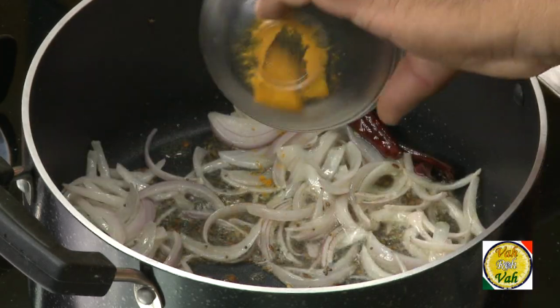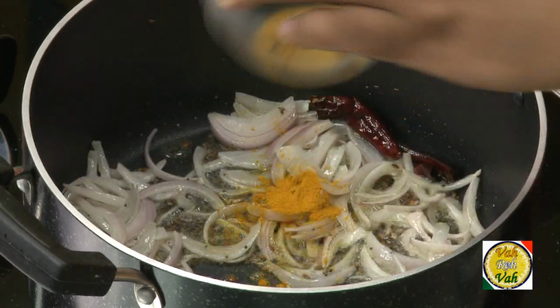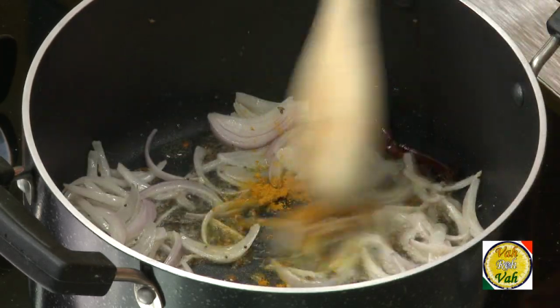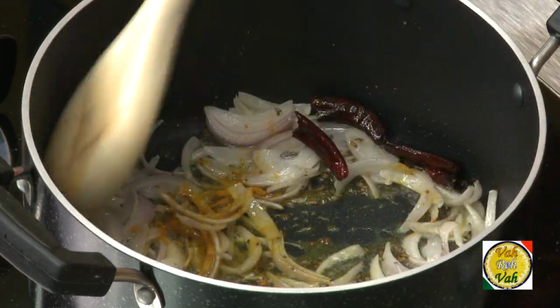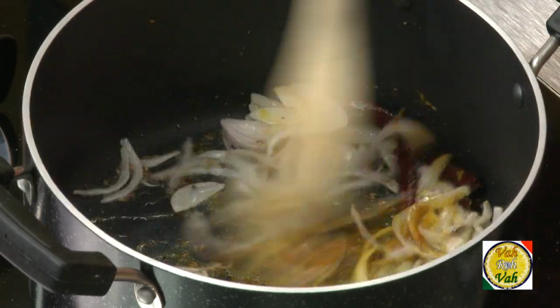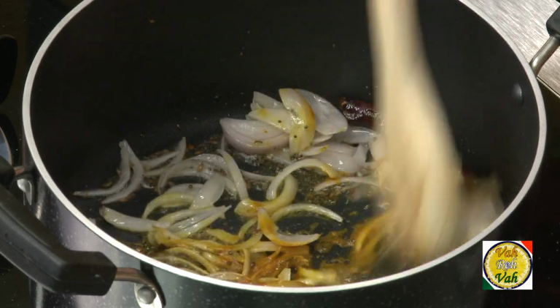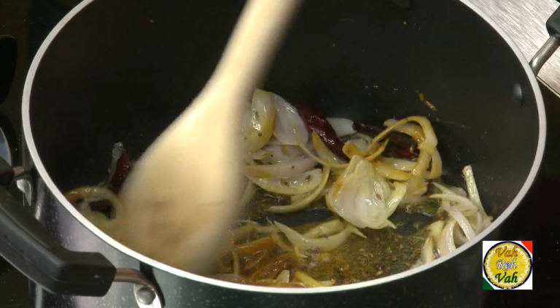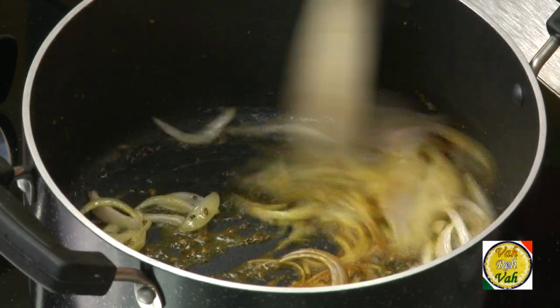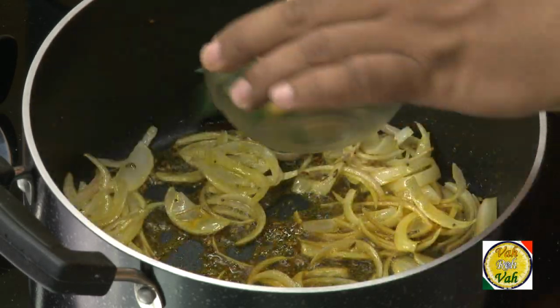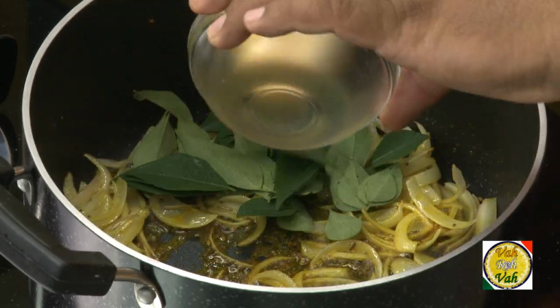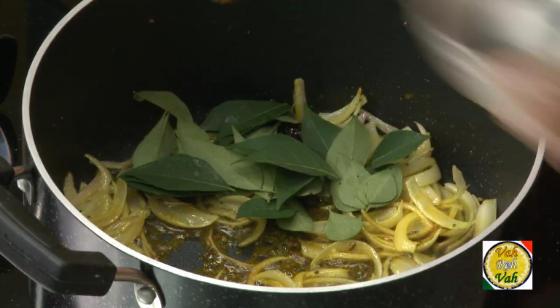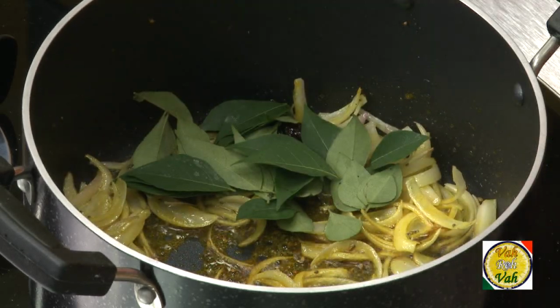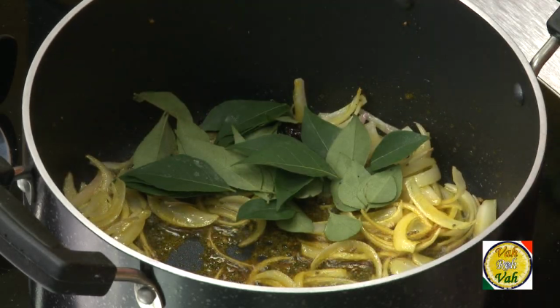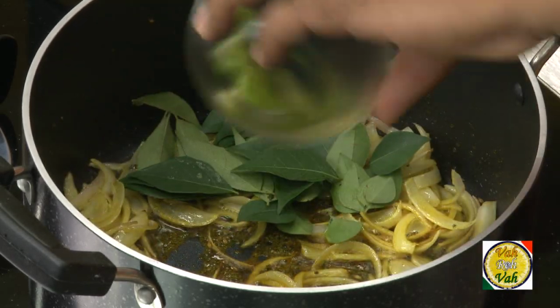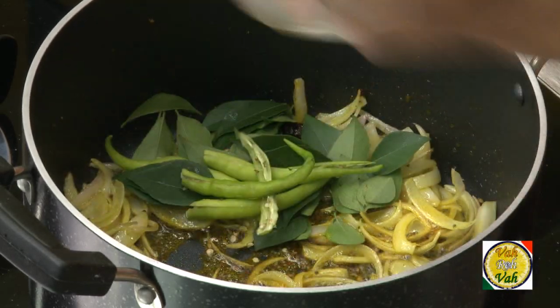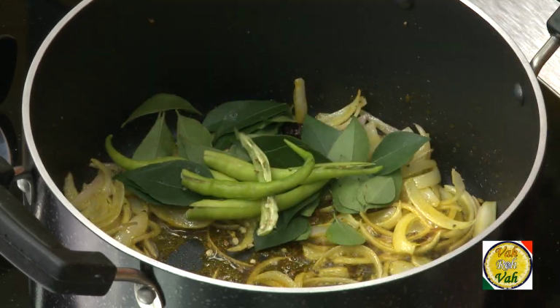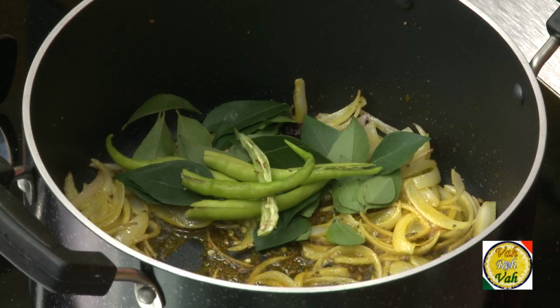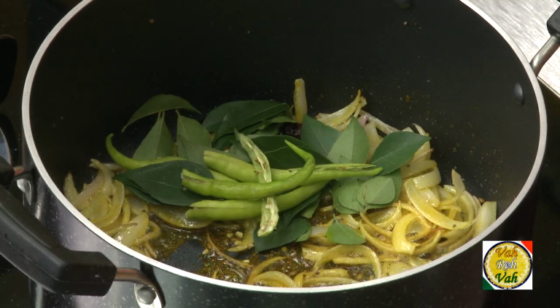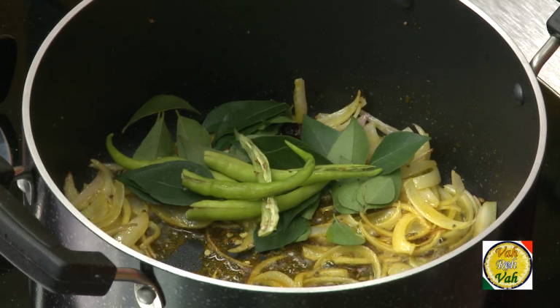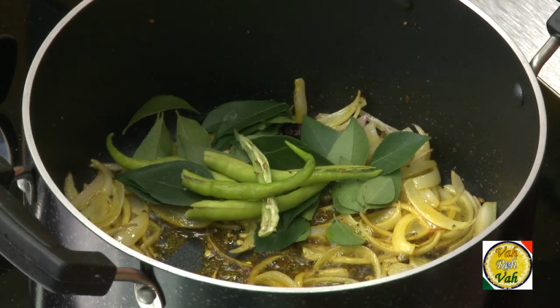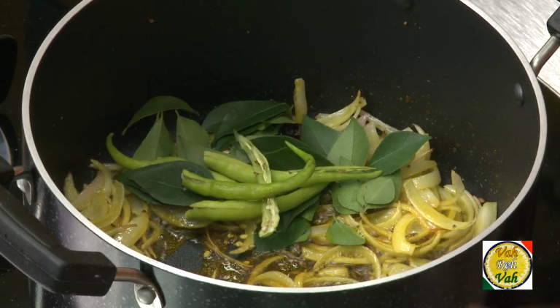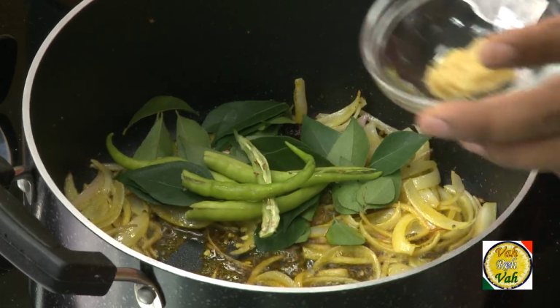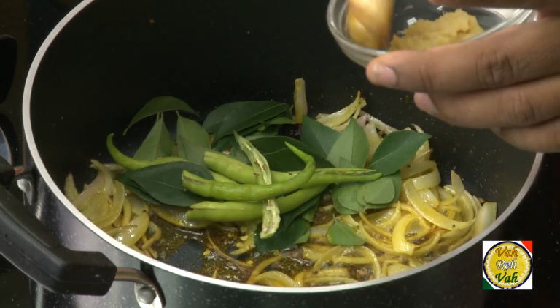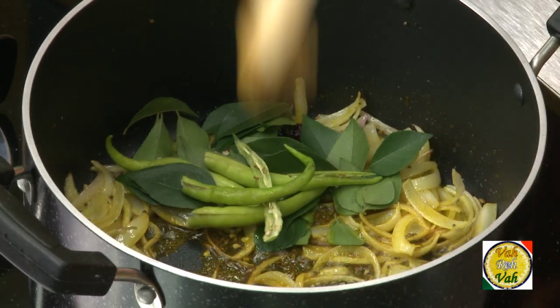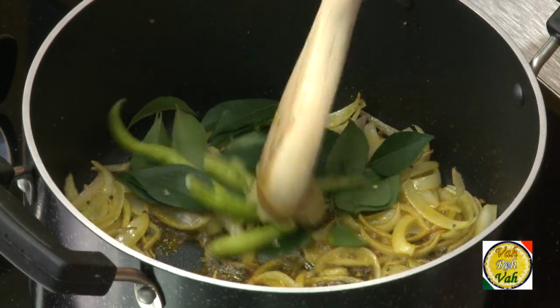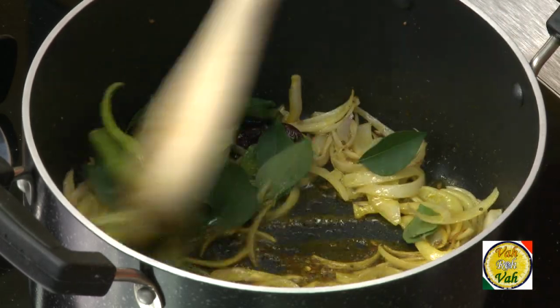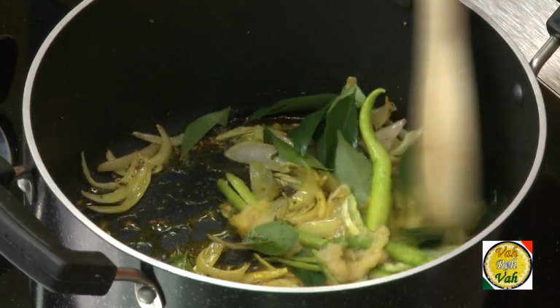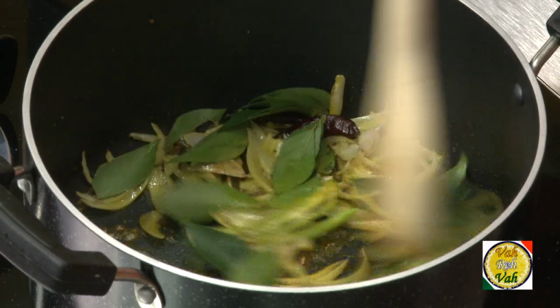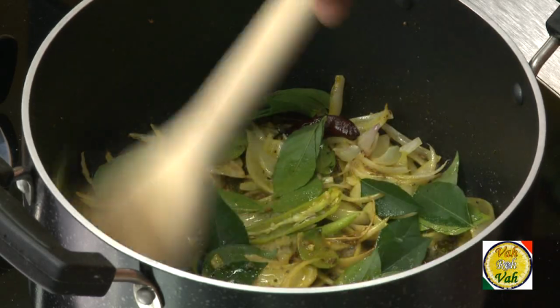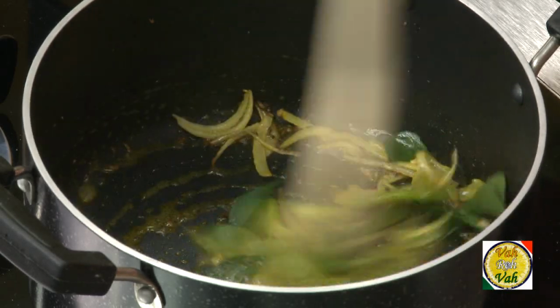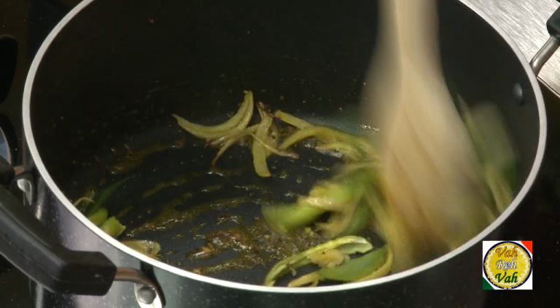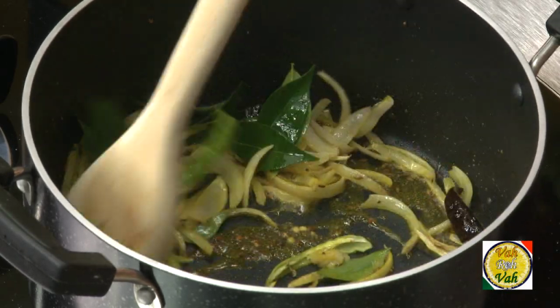Add a pinch of hing, a pinch of turmeric, curry leaves, and green chillies — you can slice those green chillies. Then add ginger garlic paste, just half a teaspoon, and mix all of it.